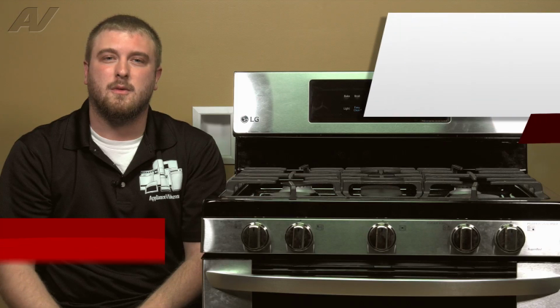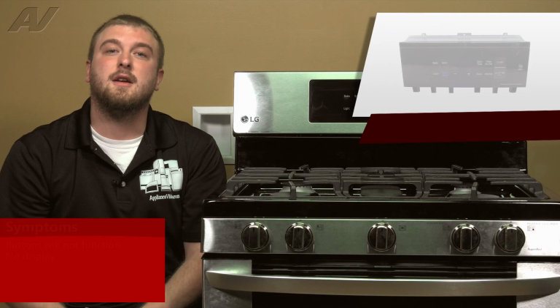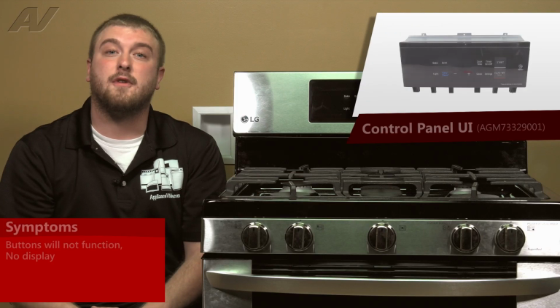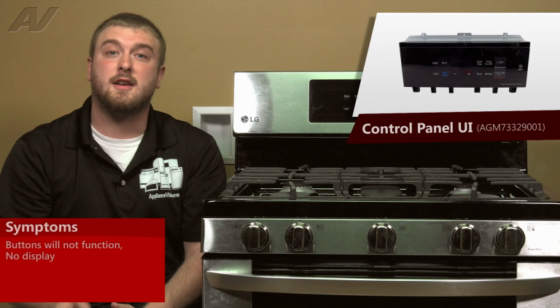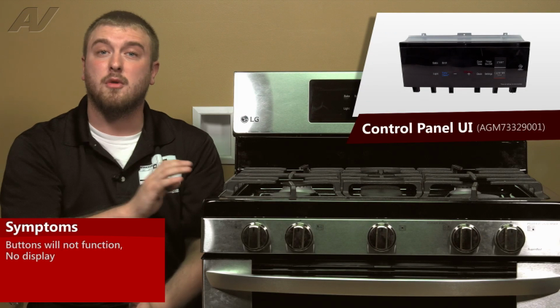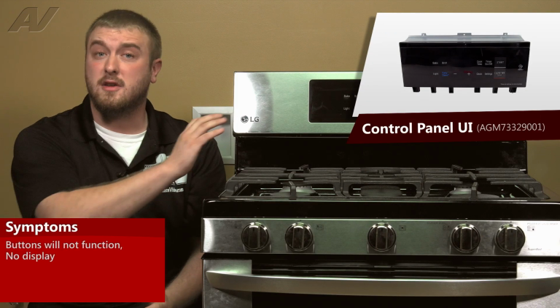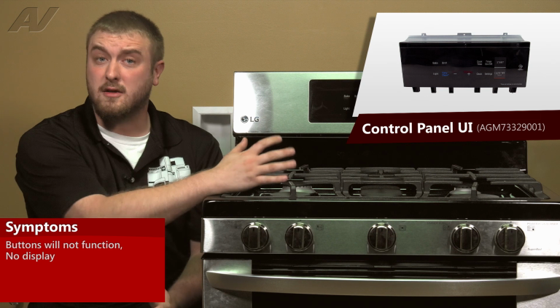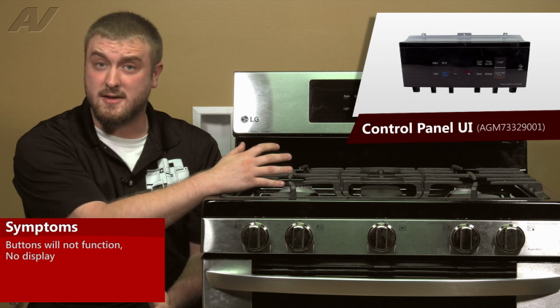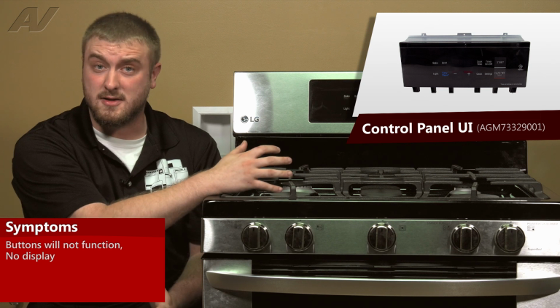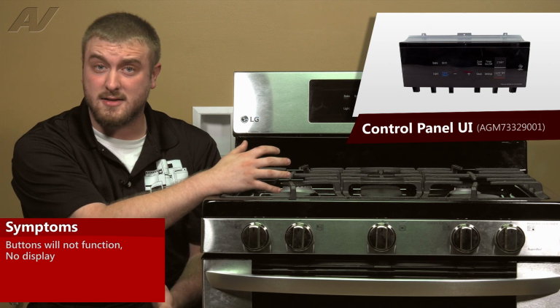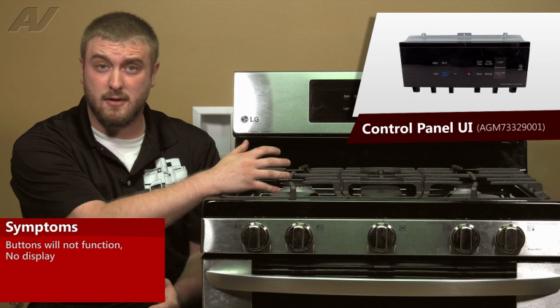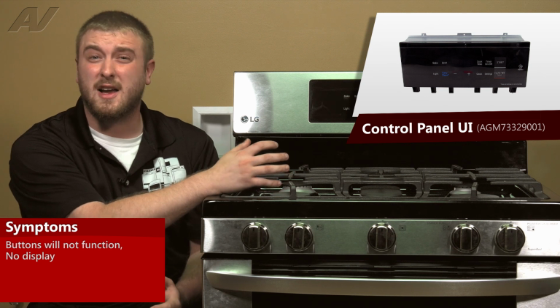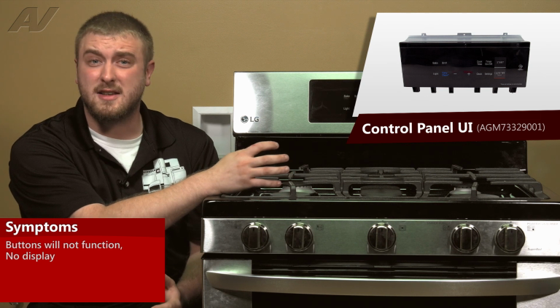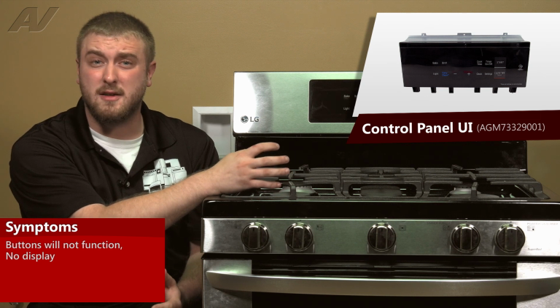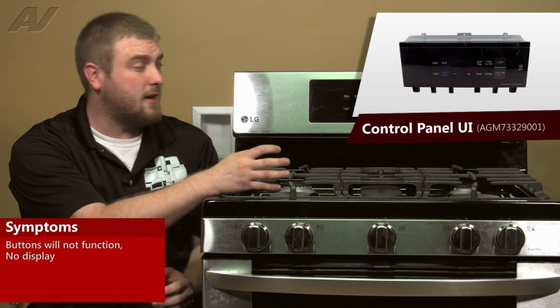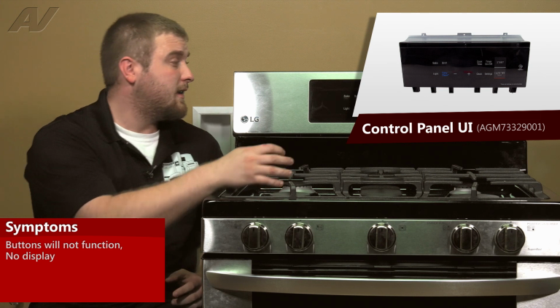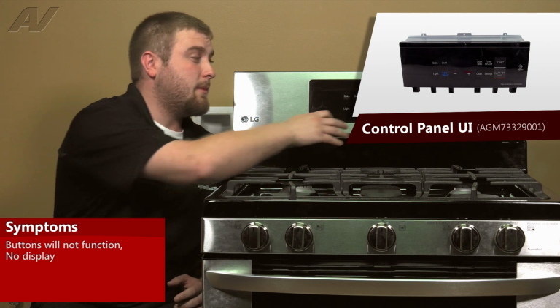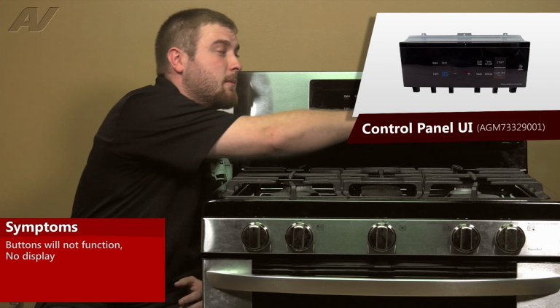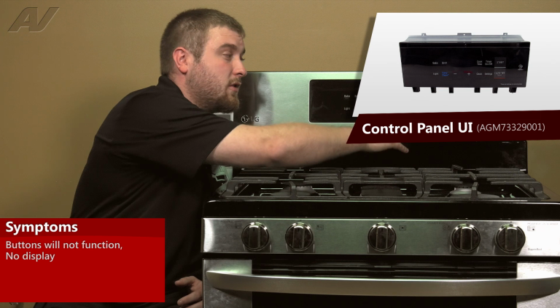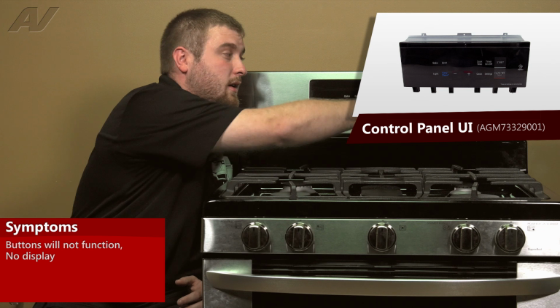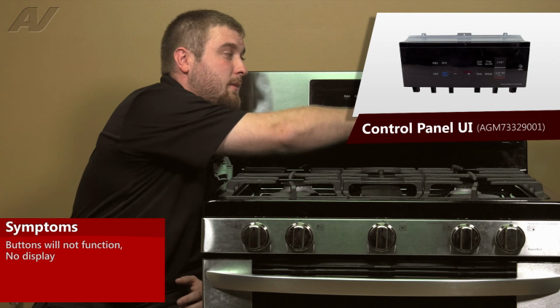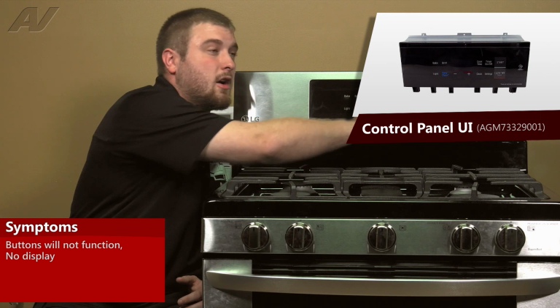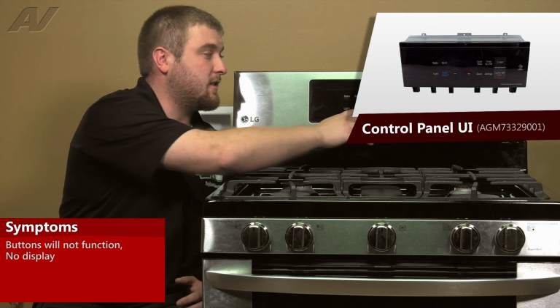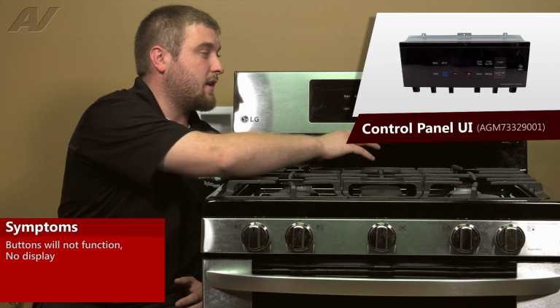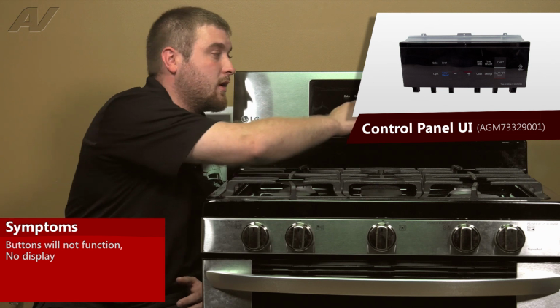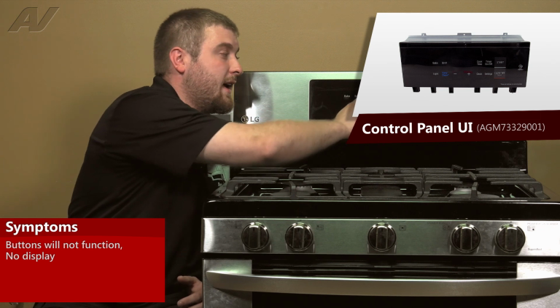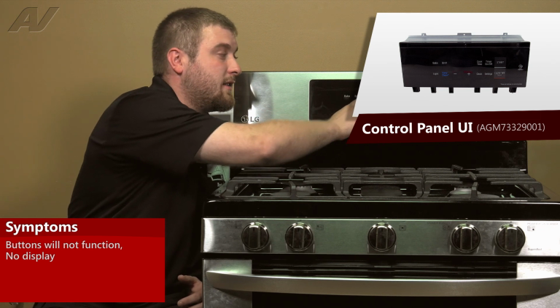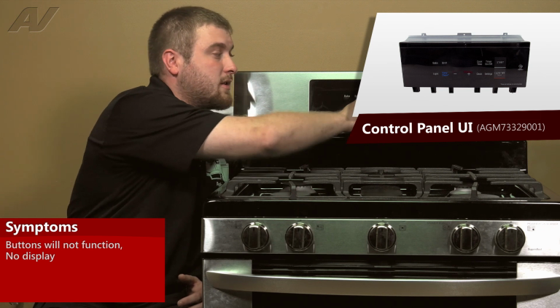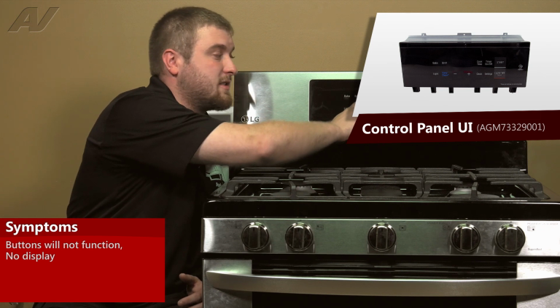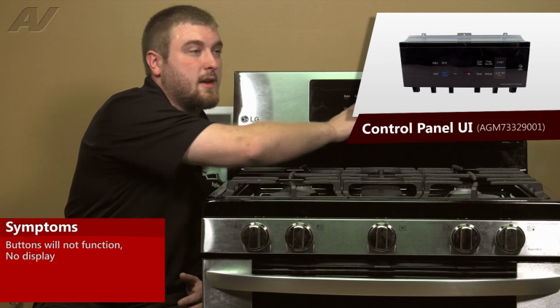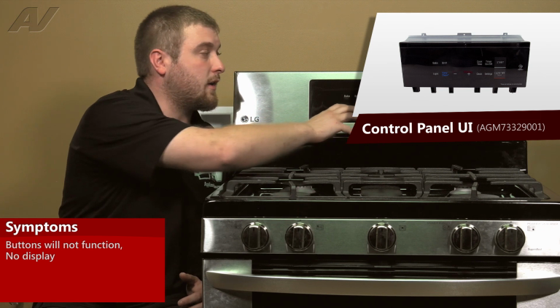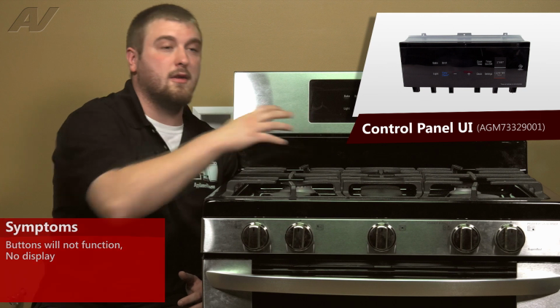When looking at a faulty control panel user interface in this LG gas oven, the most common symptoms that you'll find is that maybe none of your buttons will work, maybe the start button is worn down, or you do not have any type of clock display on the front of the unit.